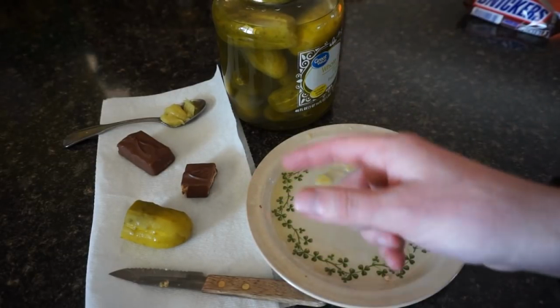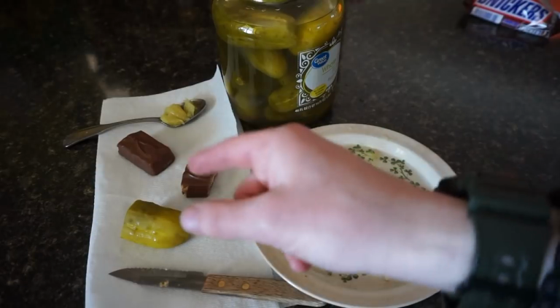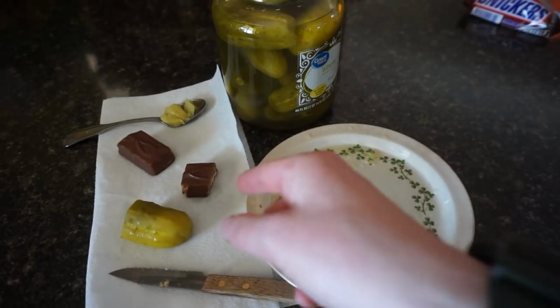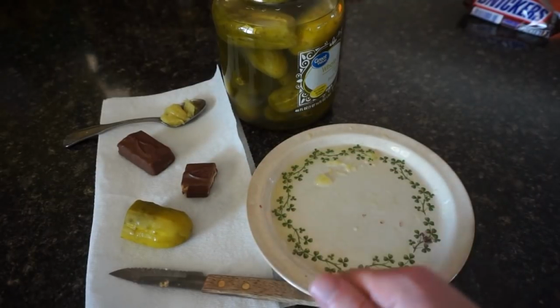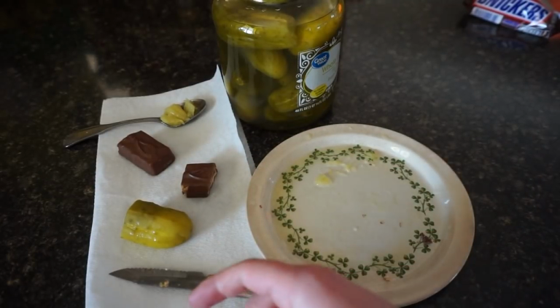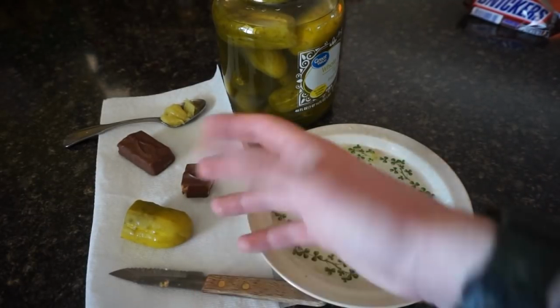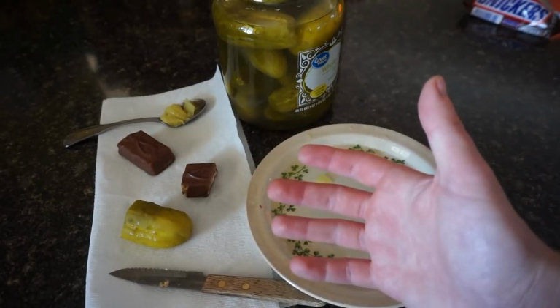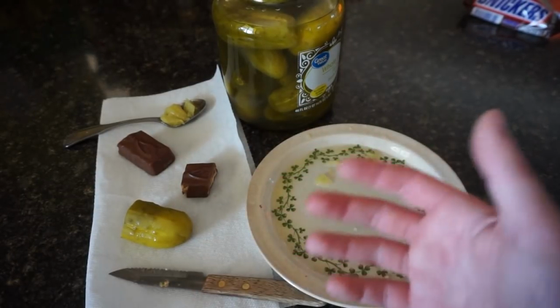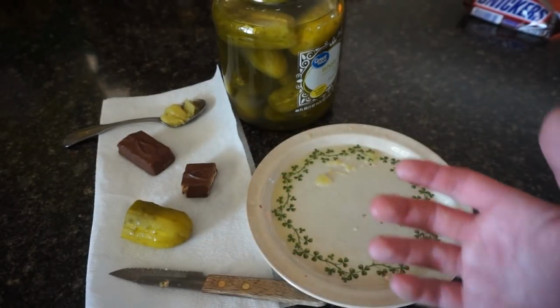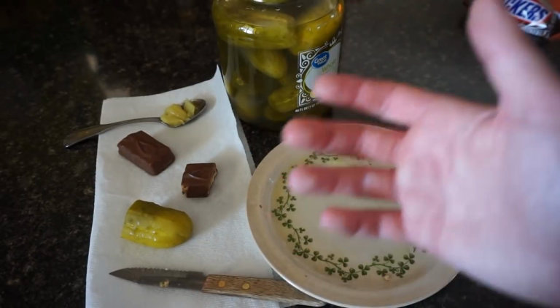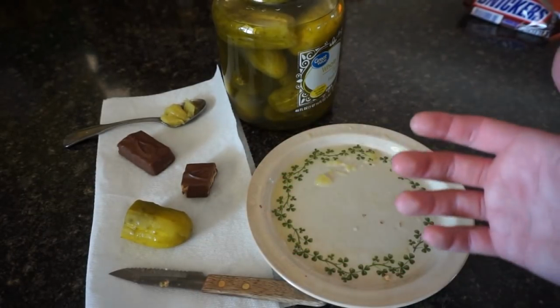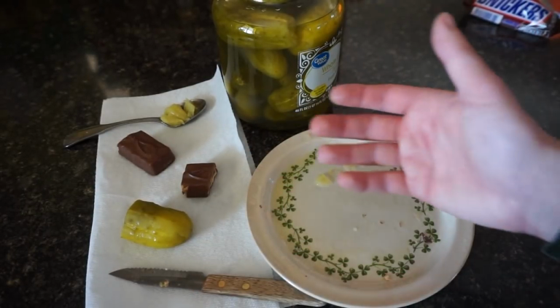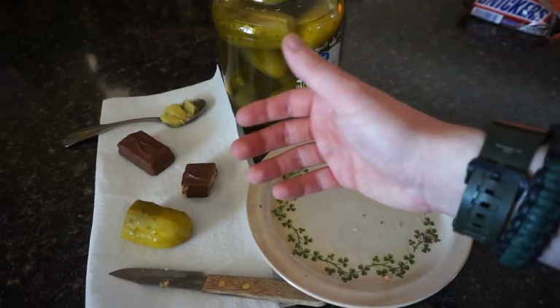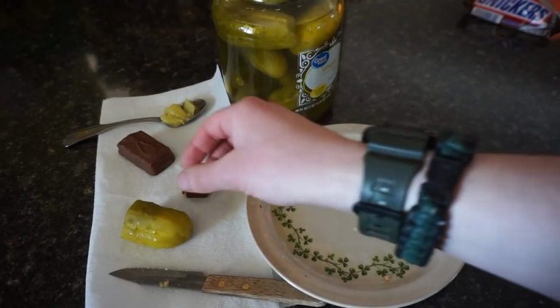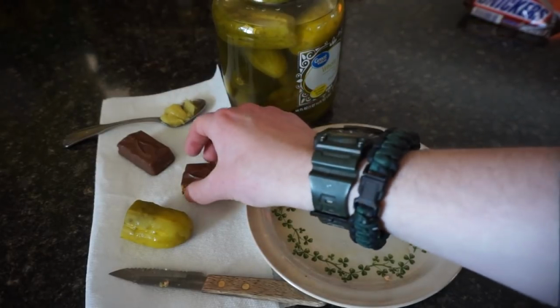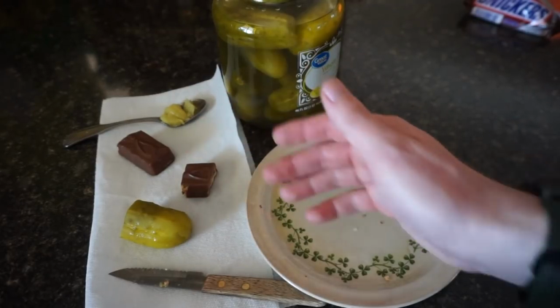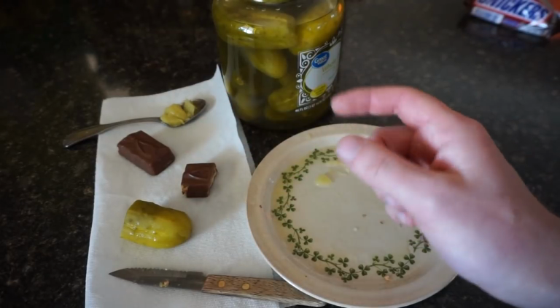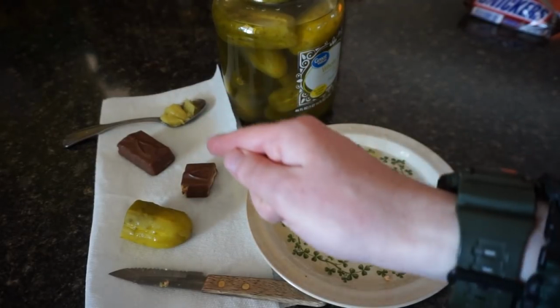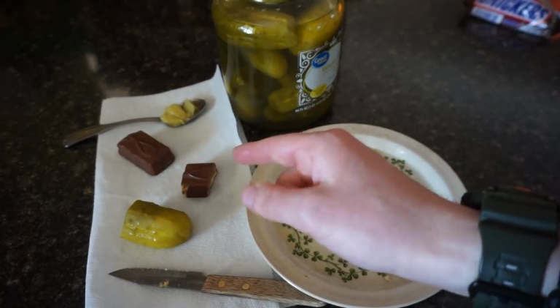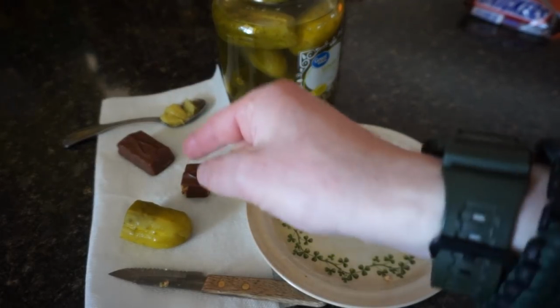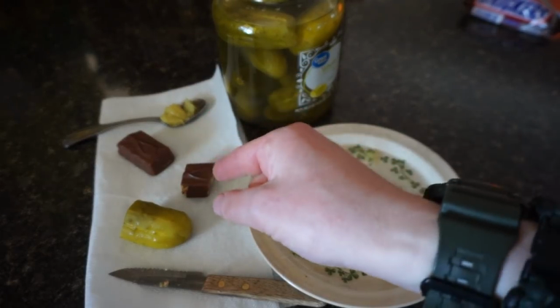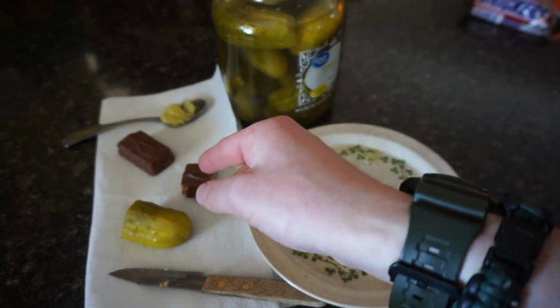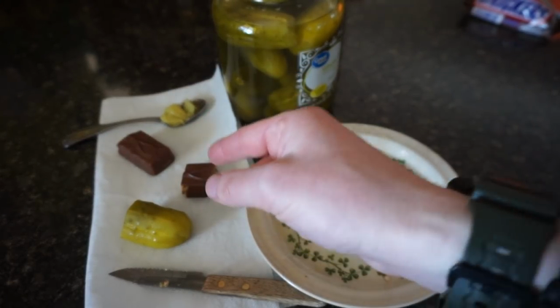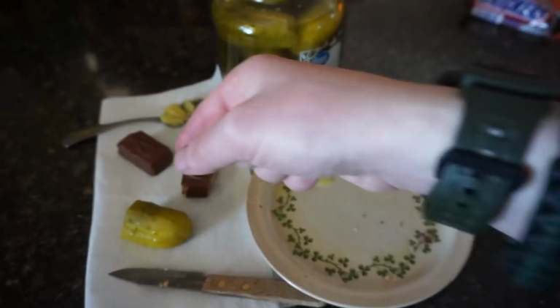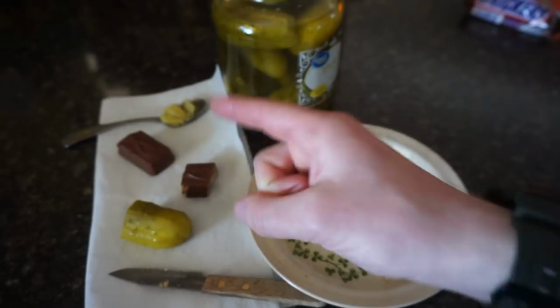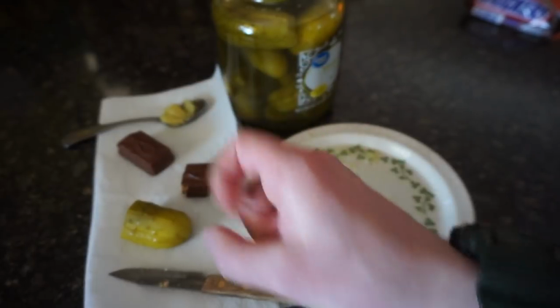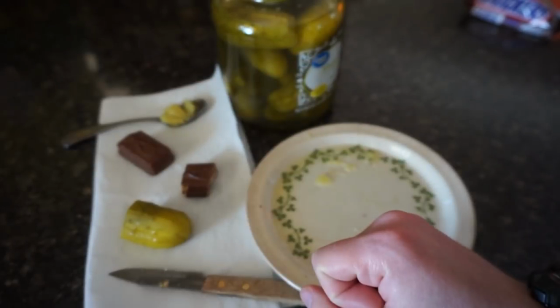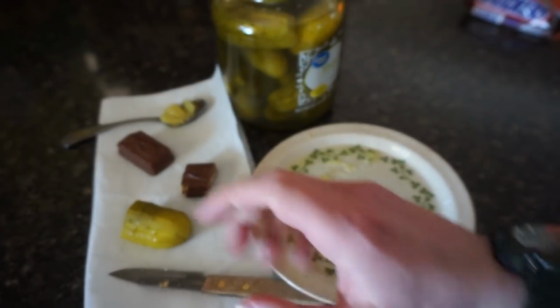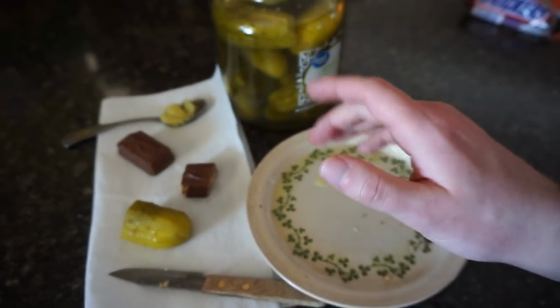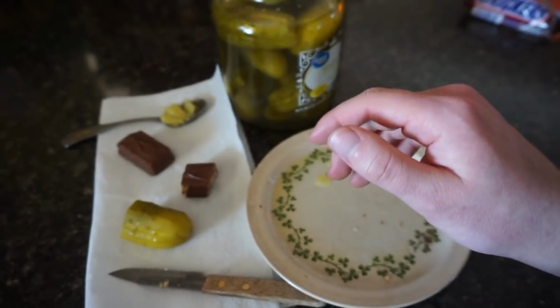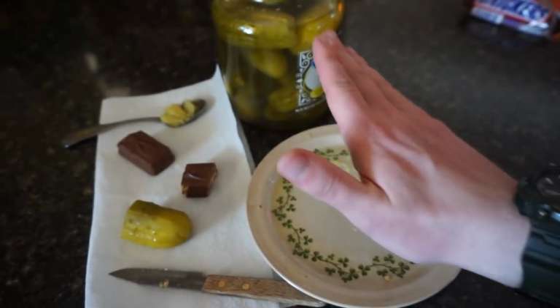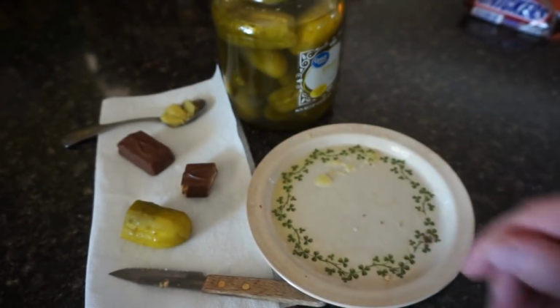And now you can do it too. So thank you all so very much for watching. I hope you've enjoyed LJ's food review of the Snickle. Now go out there and celebrate National Pickle Day by making a Snickle of your own. I'll see you all next time — have a wonderful day.